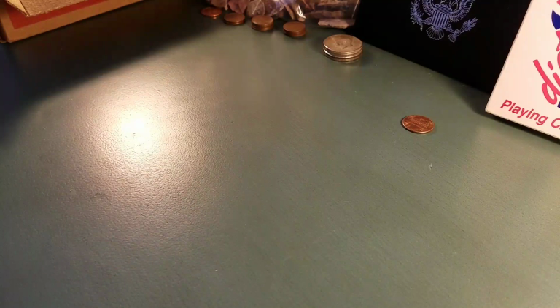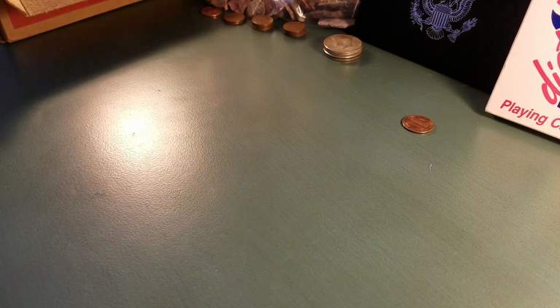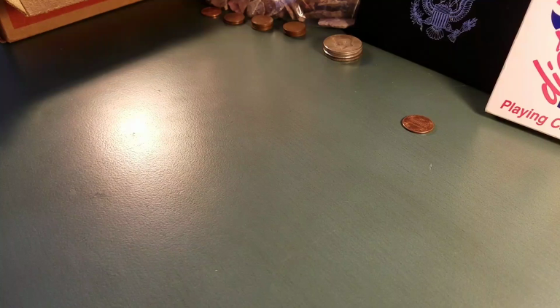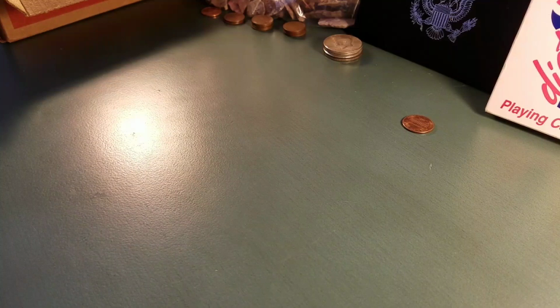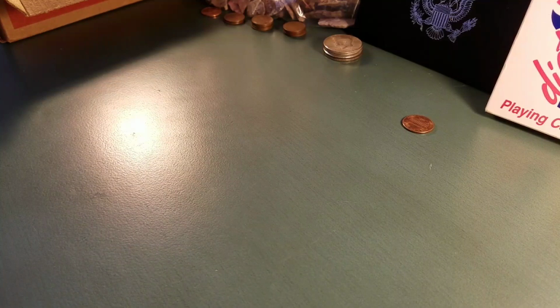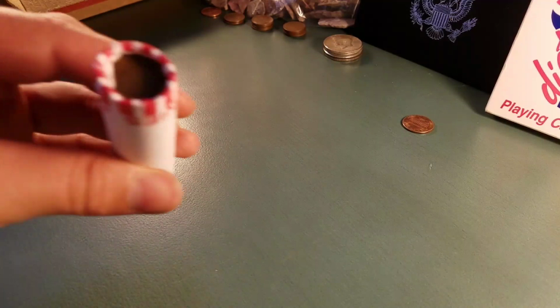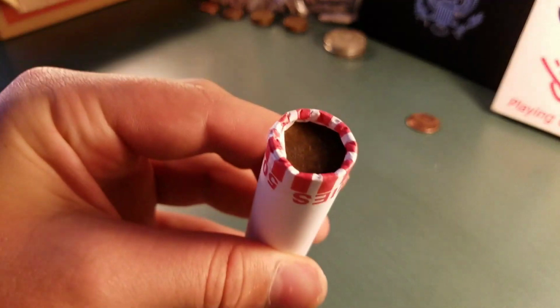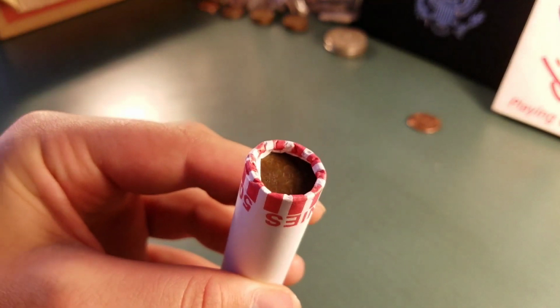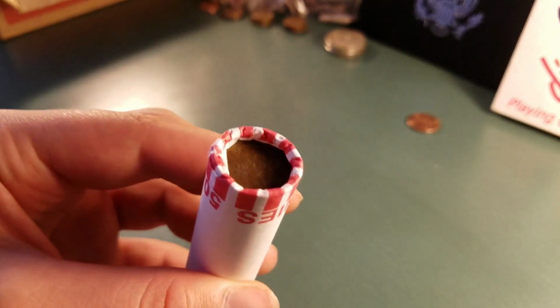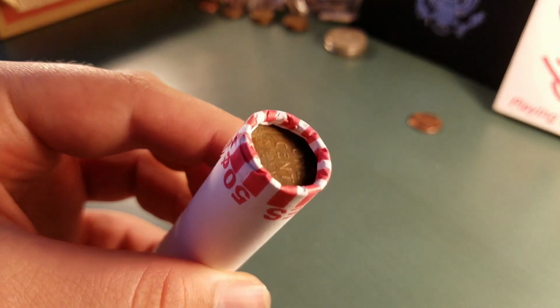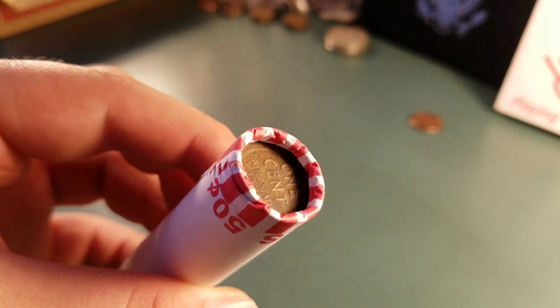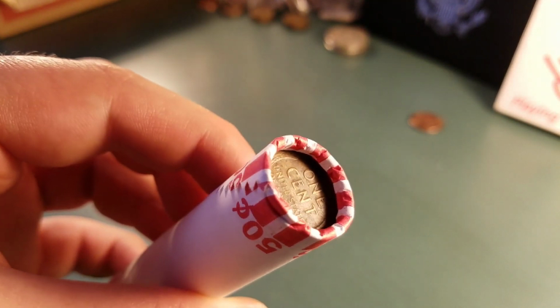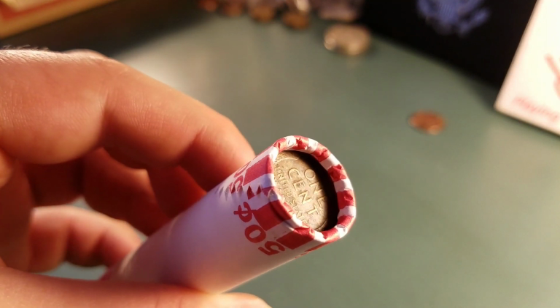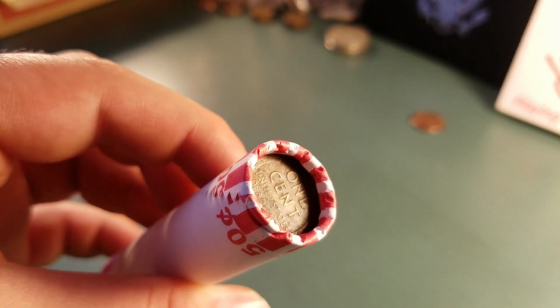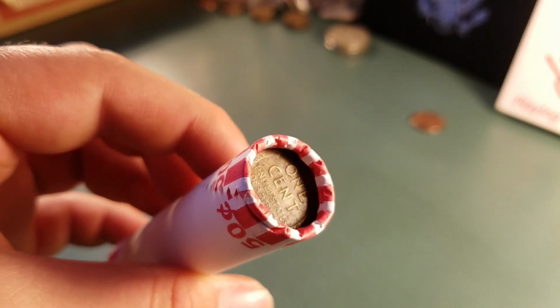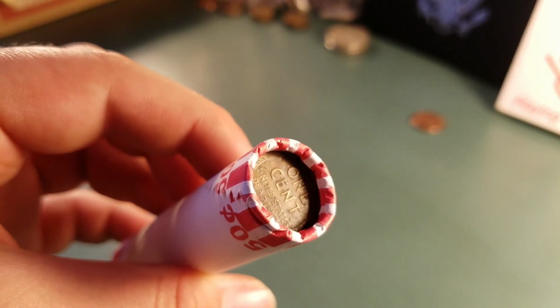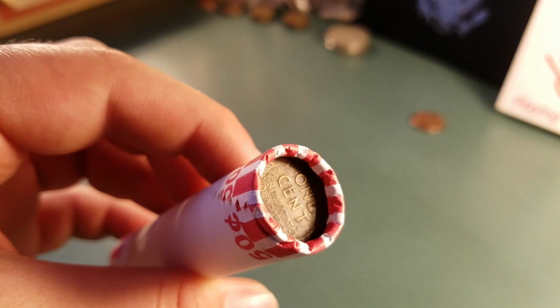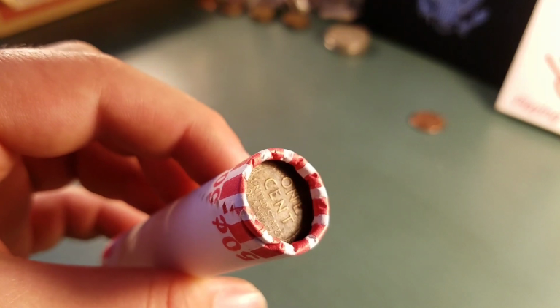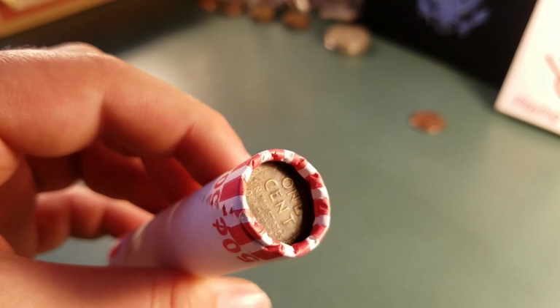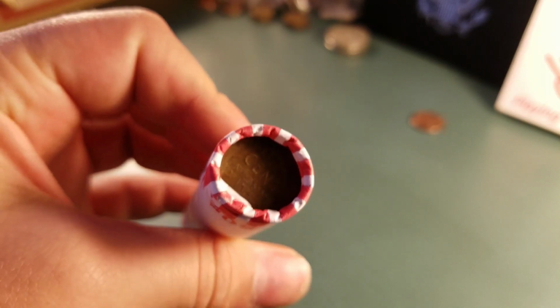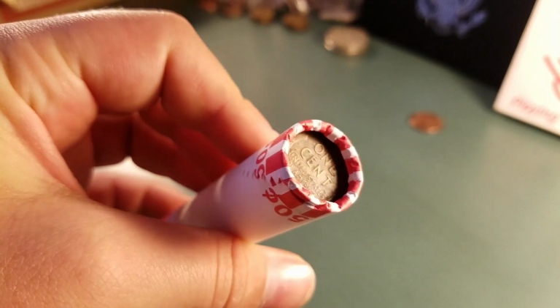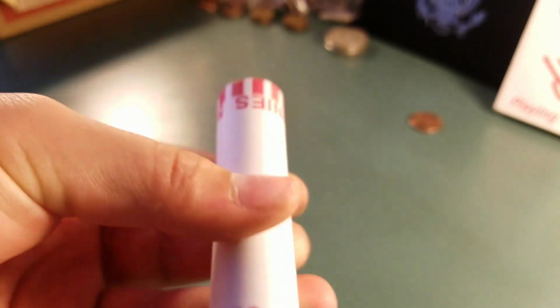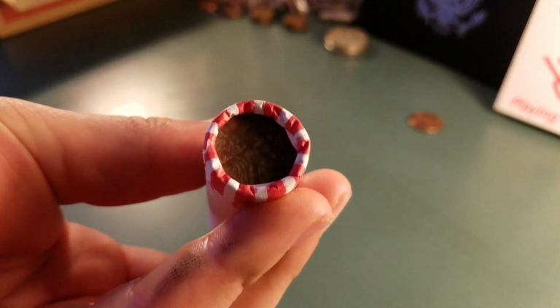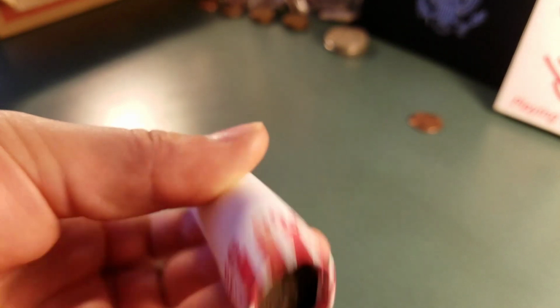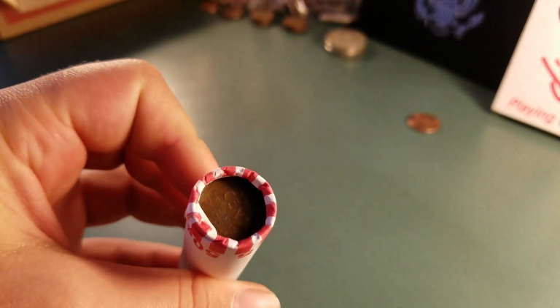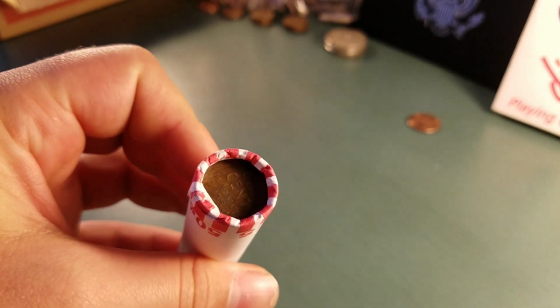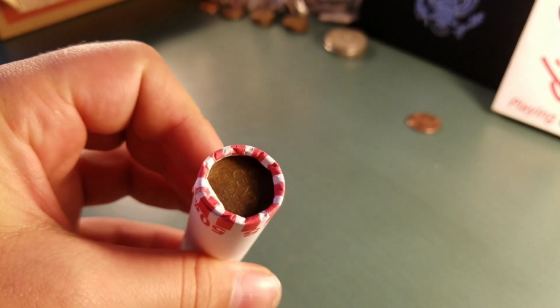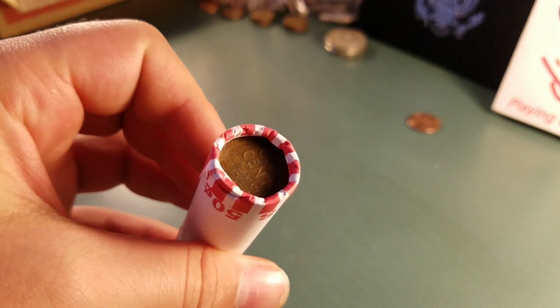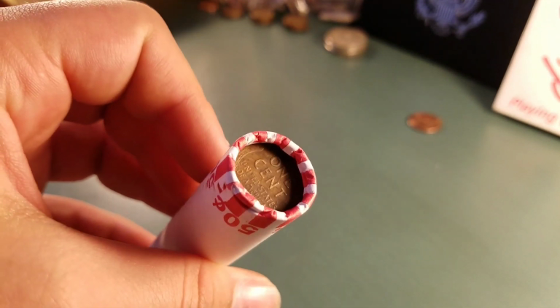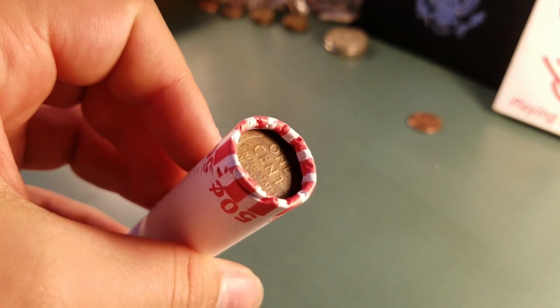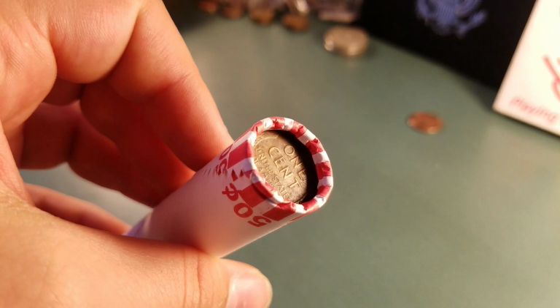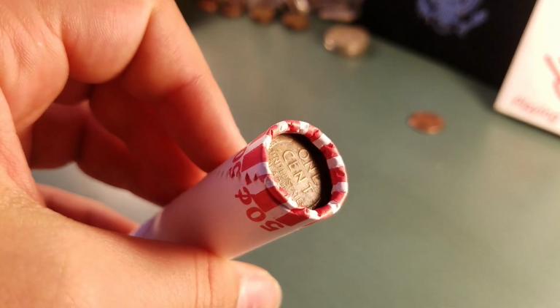On our 30th roll, I just pulled it out, and look at that — we have a wheat reverse ender. Pretty sweet. I'll save it for last and we'll keep going.